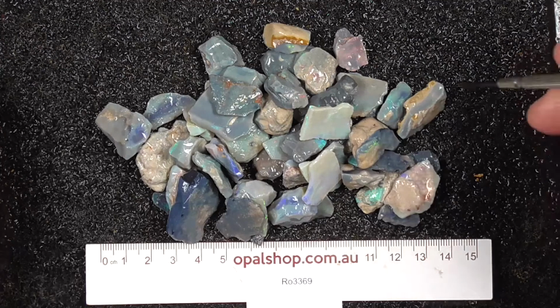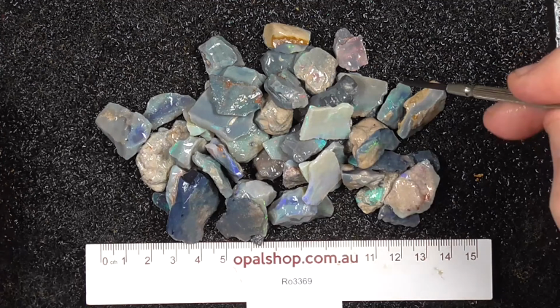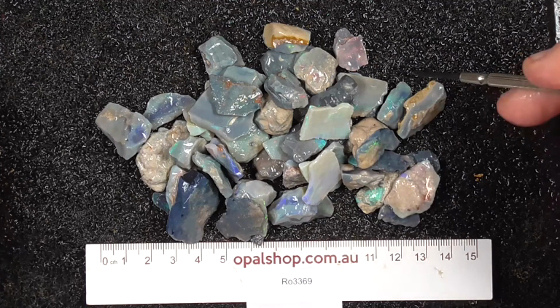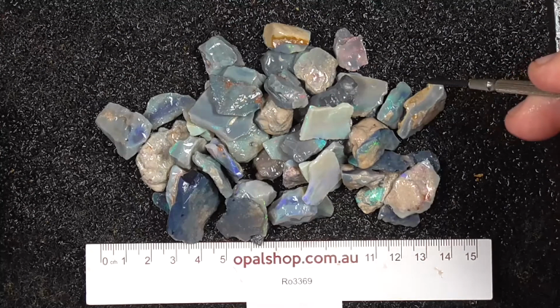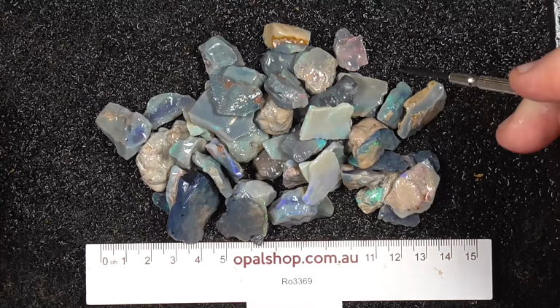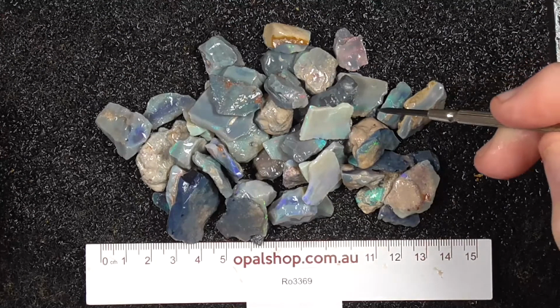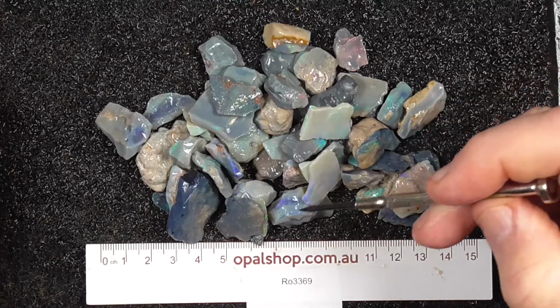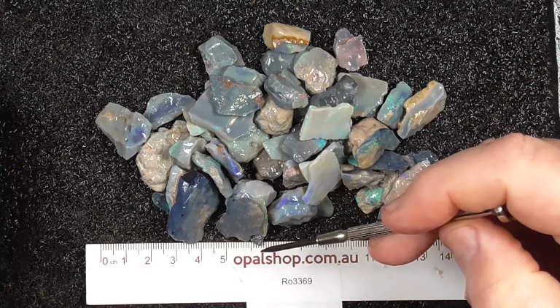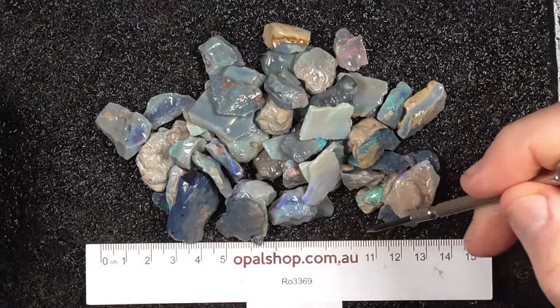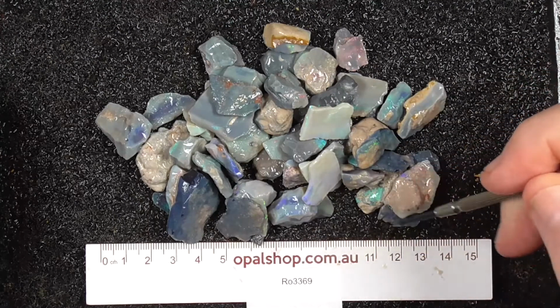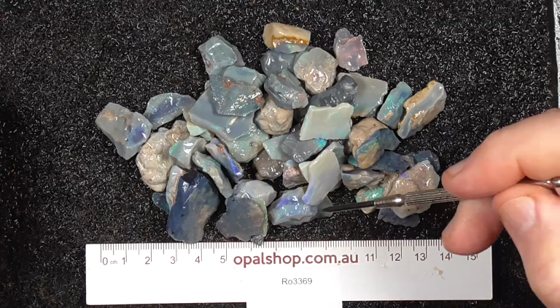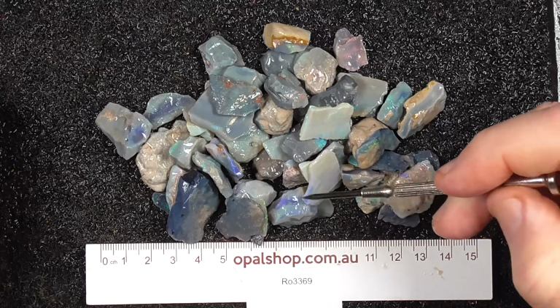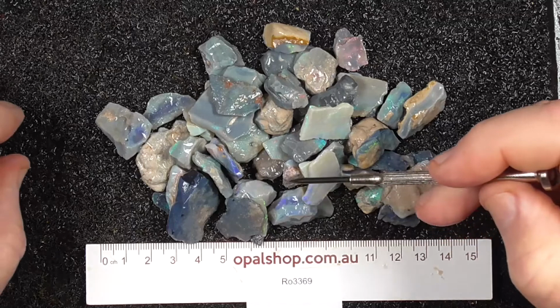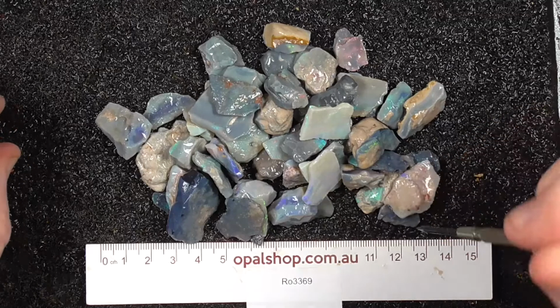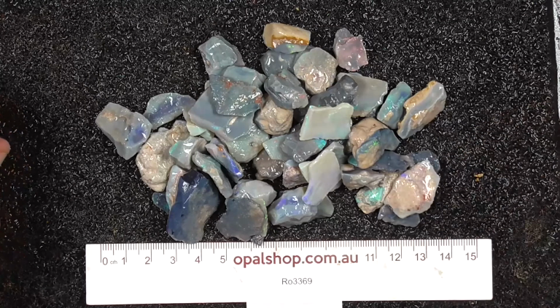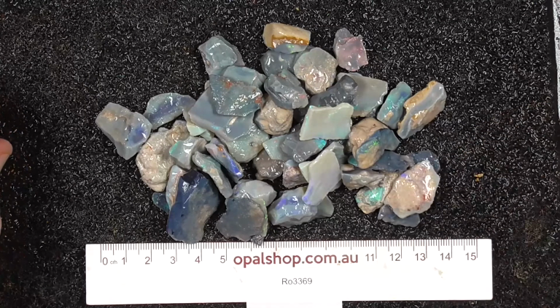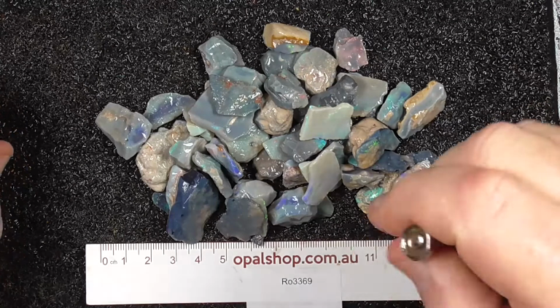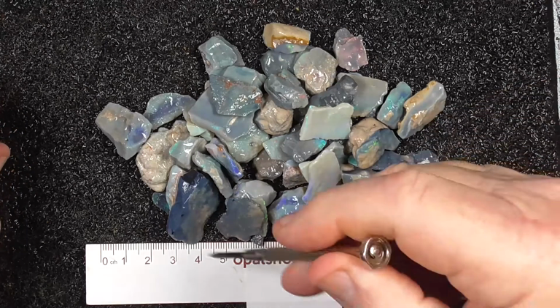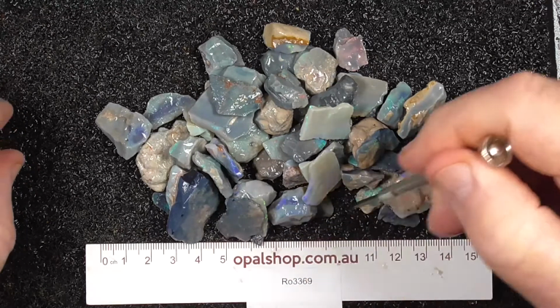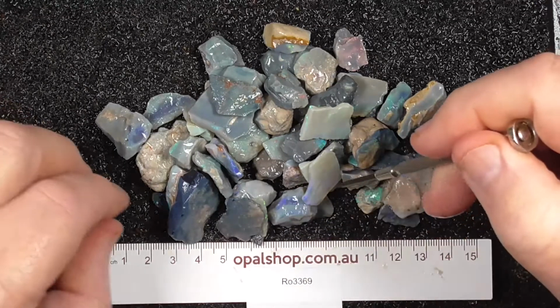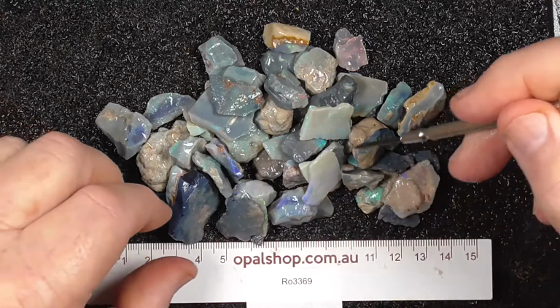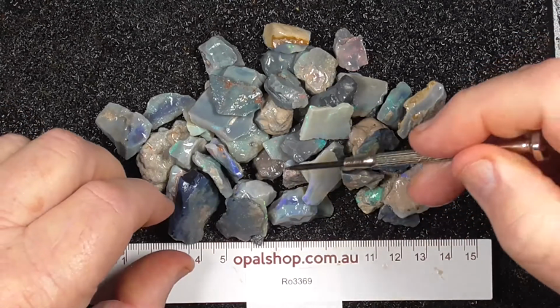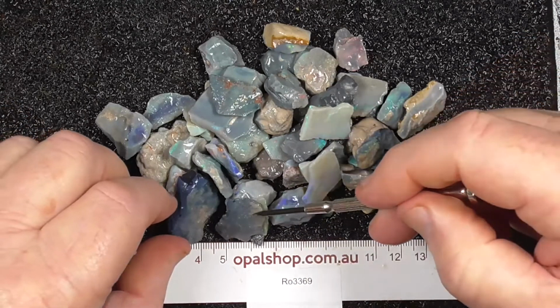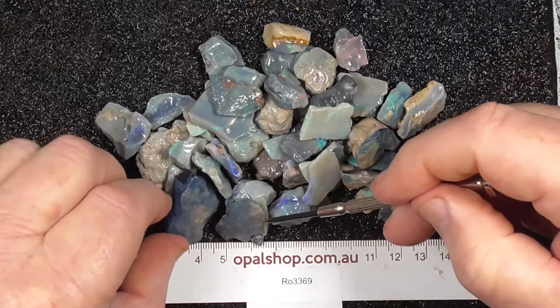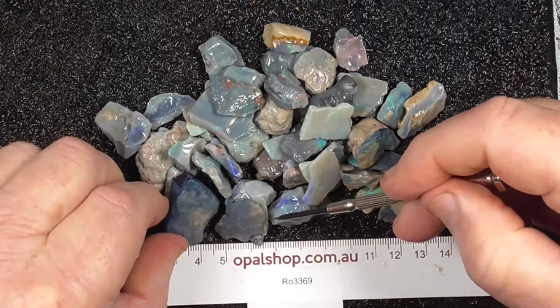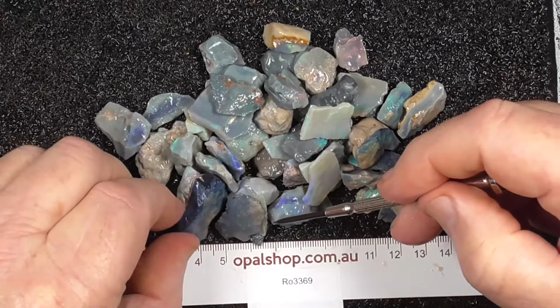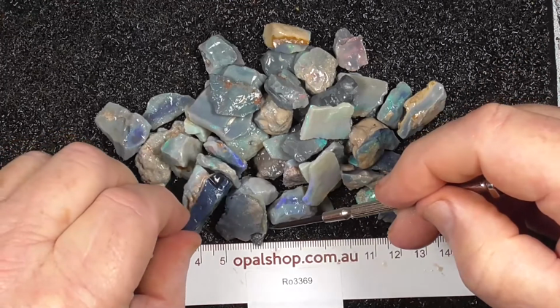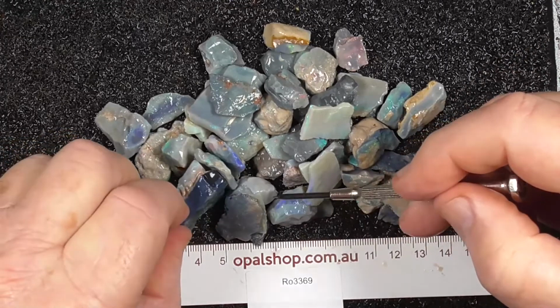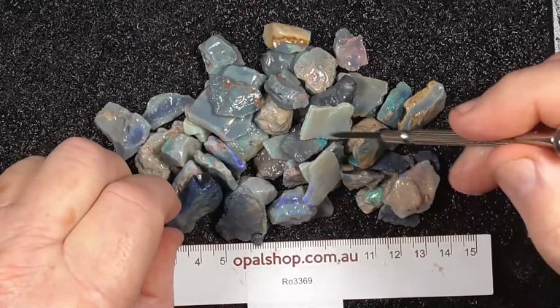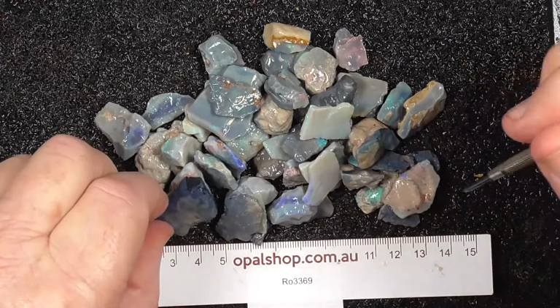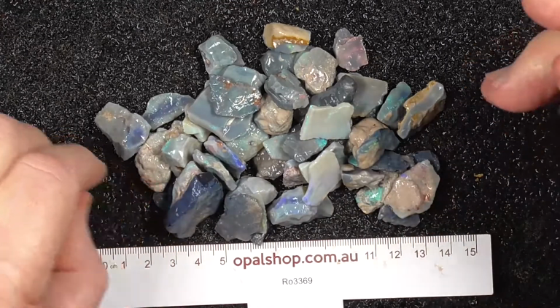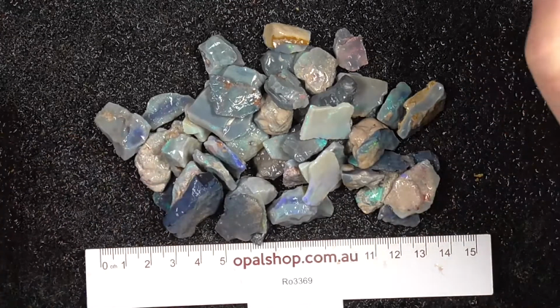Here's a lower grade deal of potch and colour from Lightning Ridge, Australia. This material is sea maple. The ruler is in millimetres, and some of the white patches you might be seeing on the stone is a reflection of the lights.